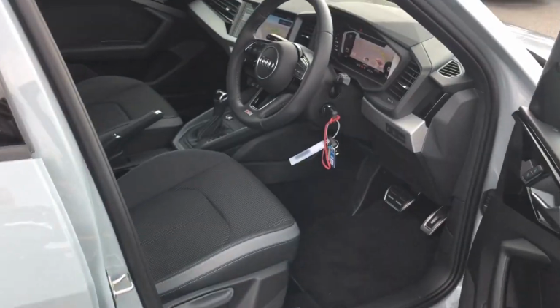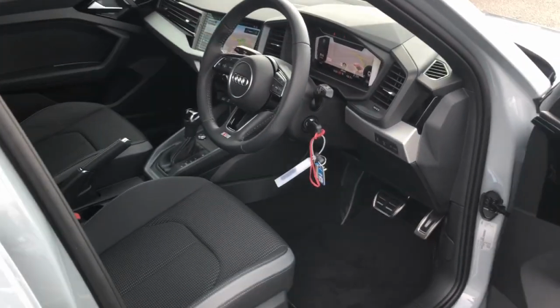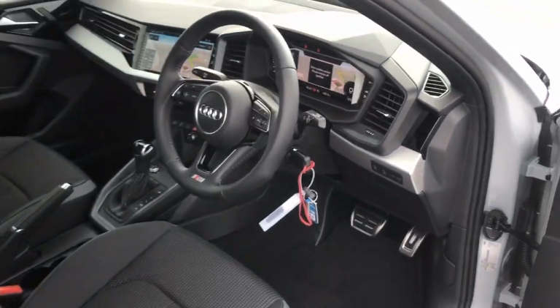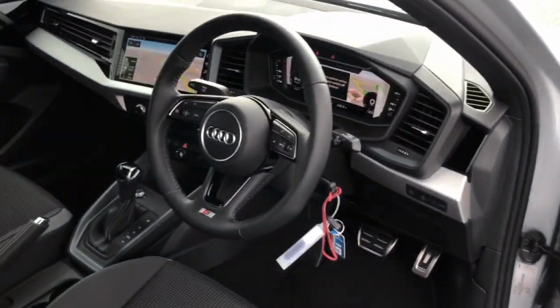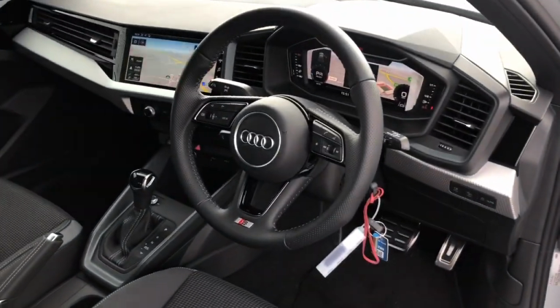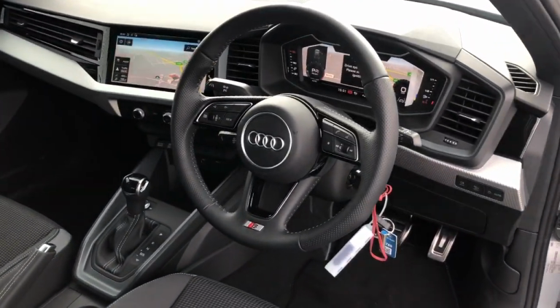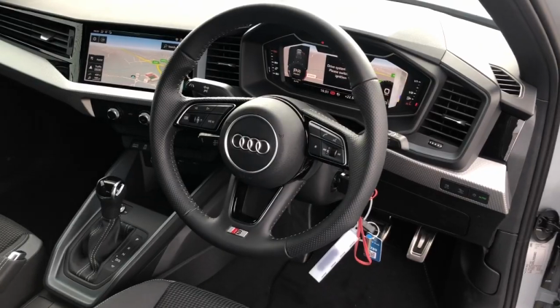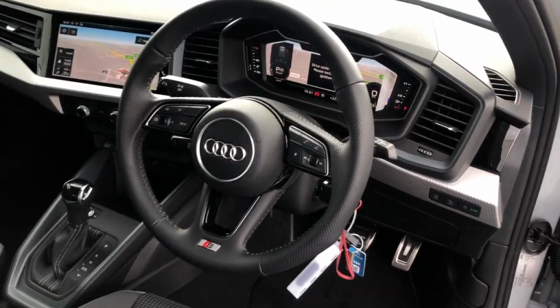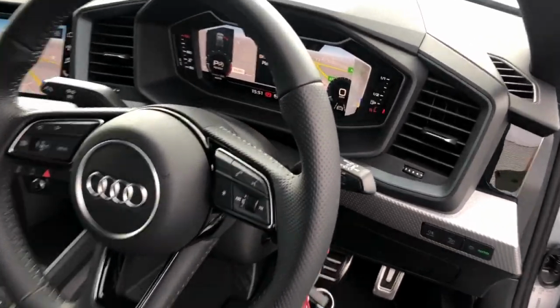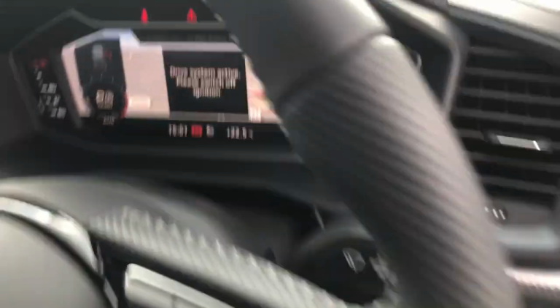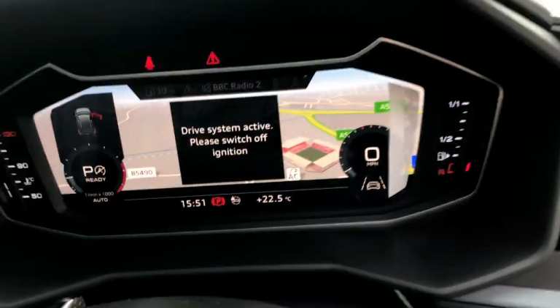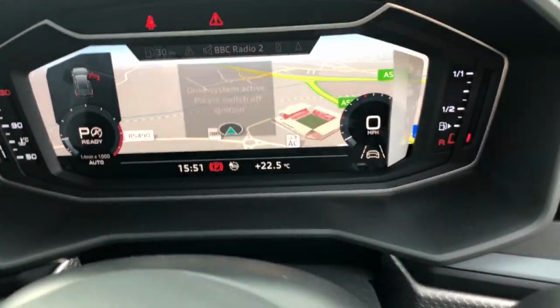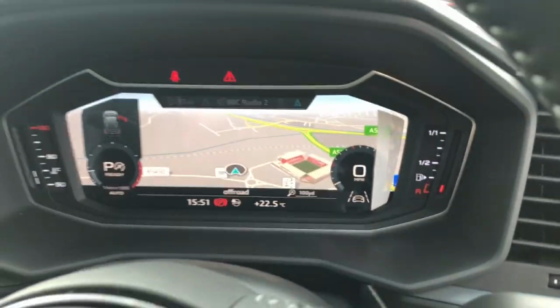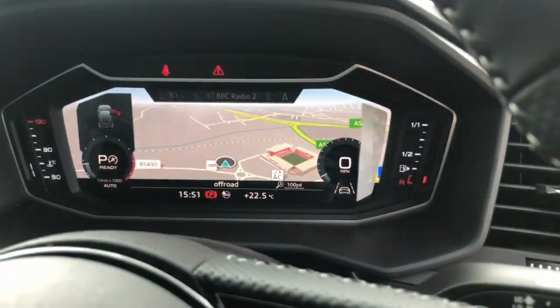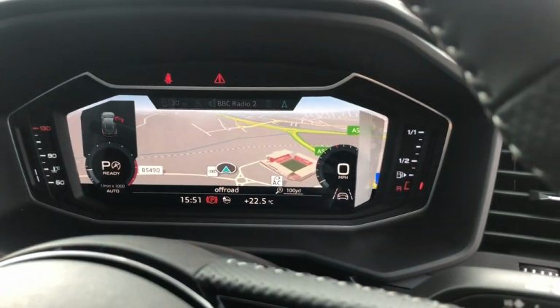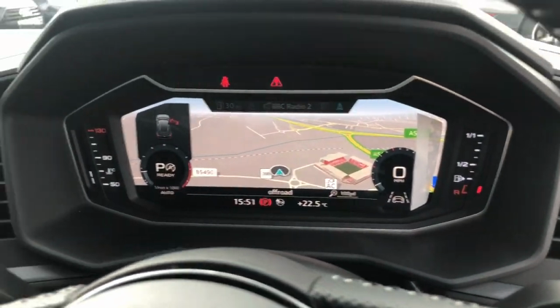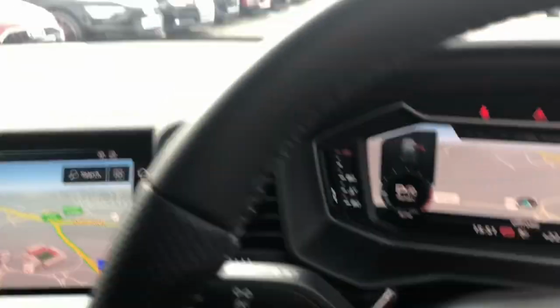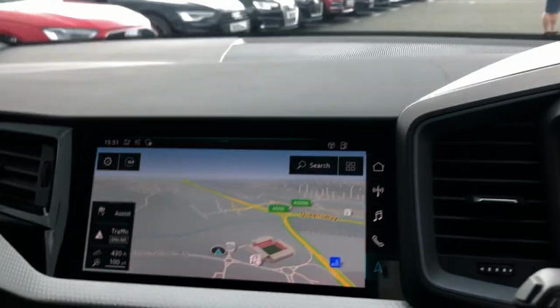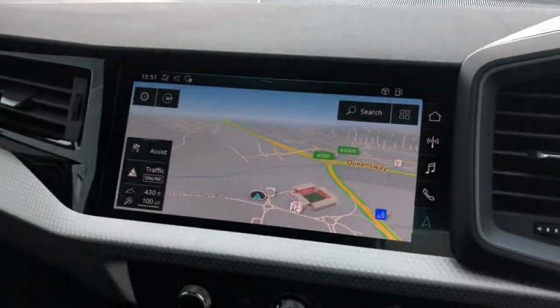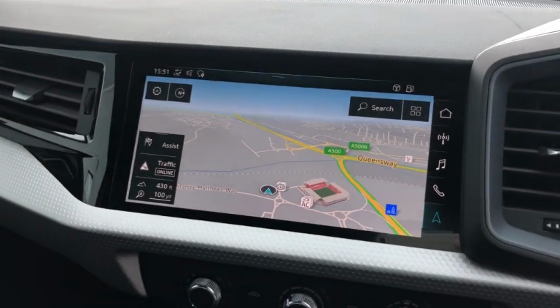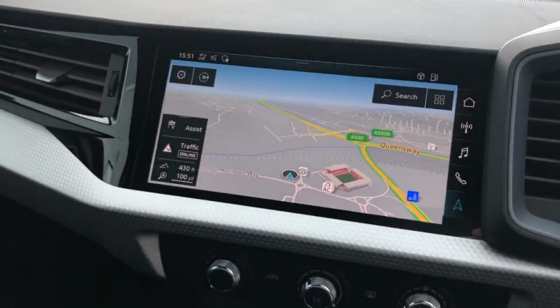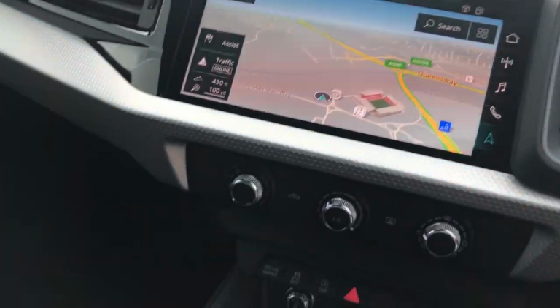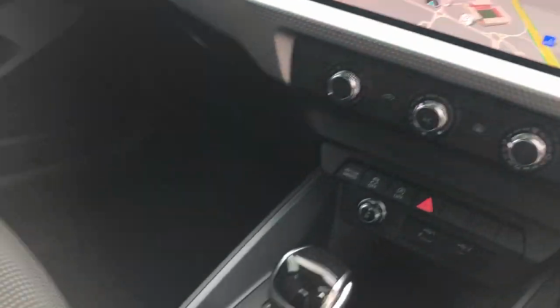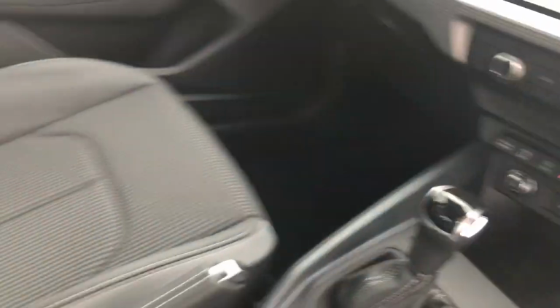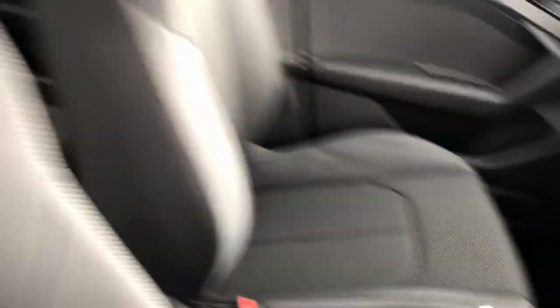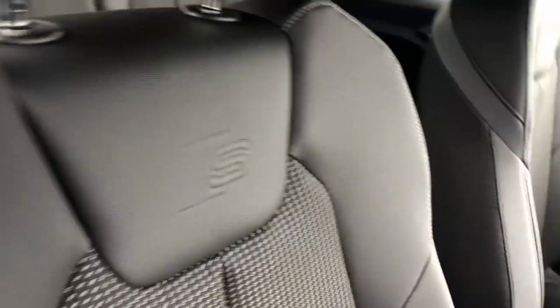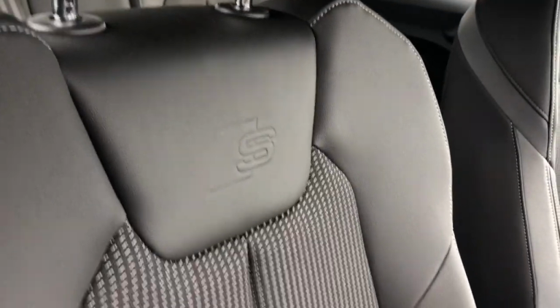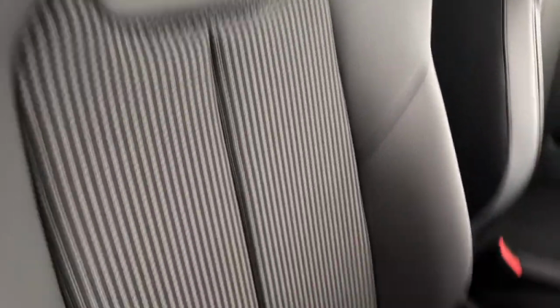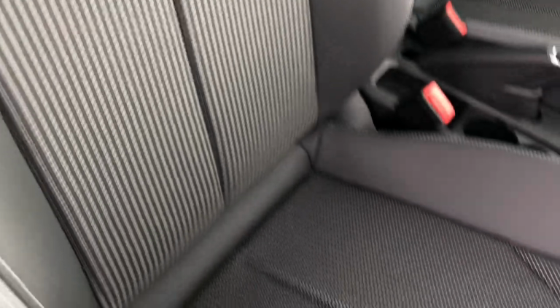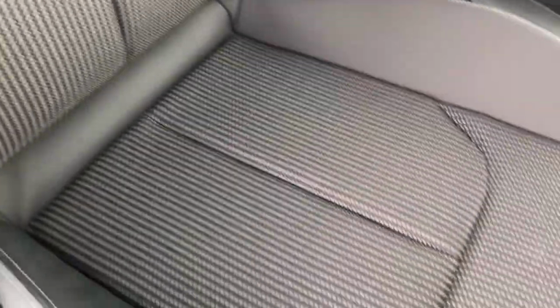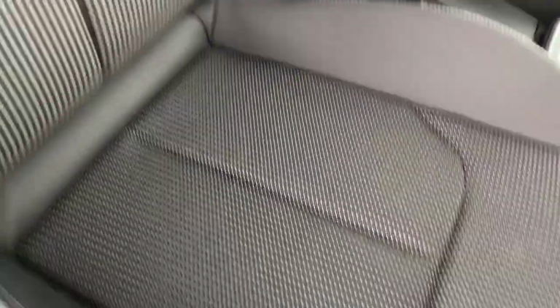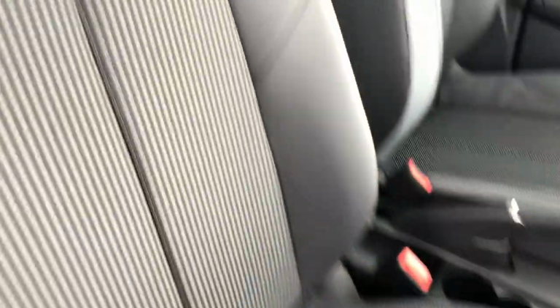Towards the interior, this vehicle features the Audi Virtual Cockpit with navigation and the MMI display with navigation. It also features manual air conditioning and part leather seats.